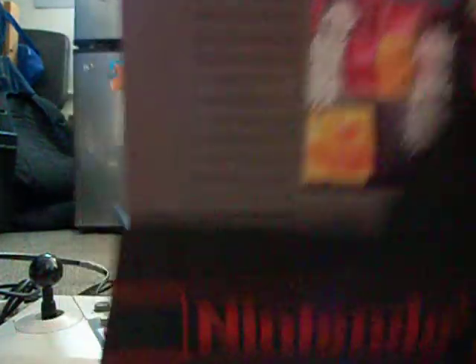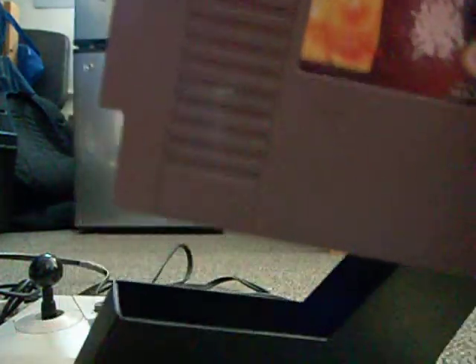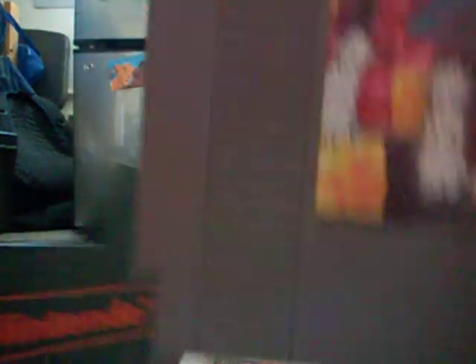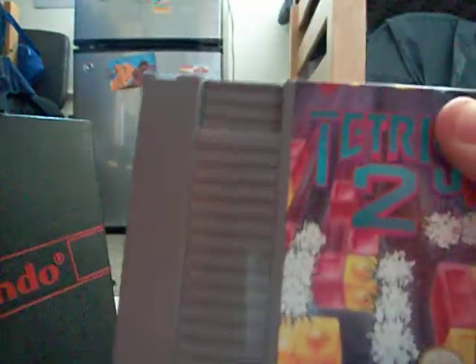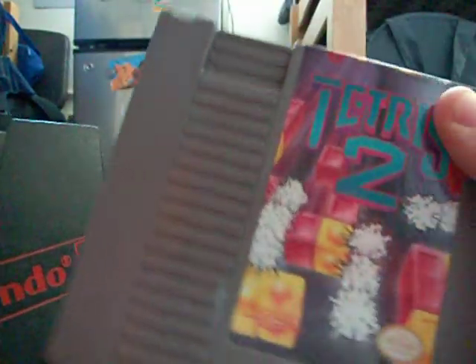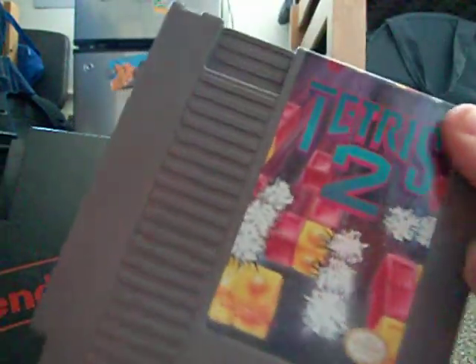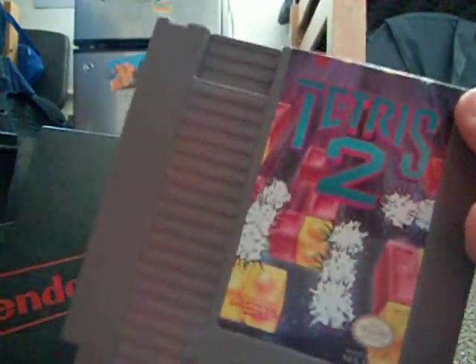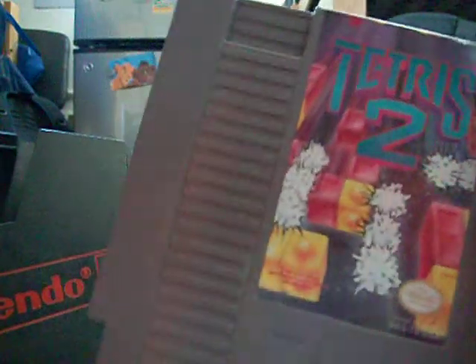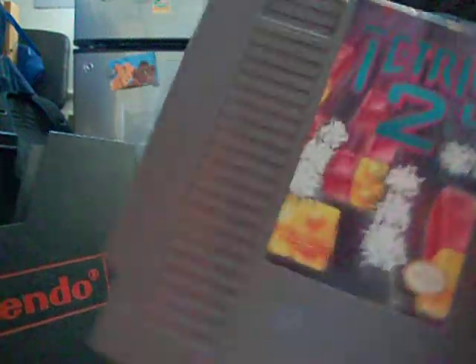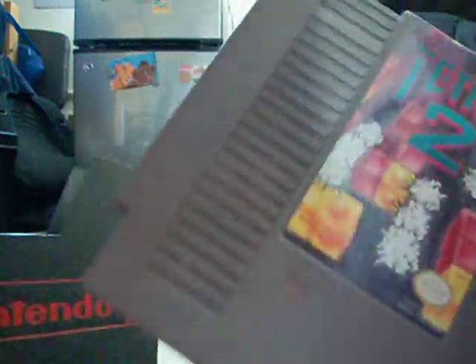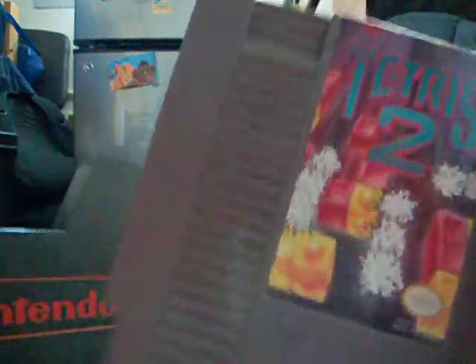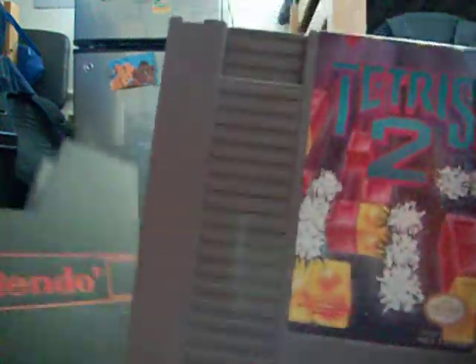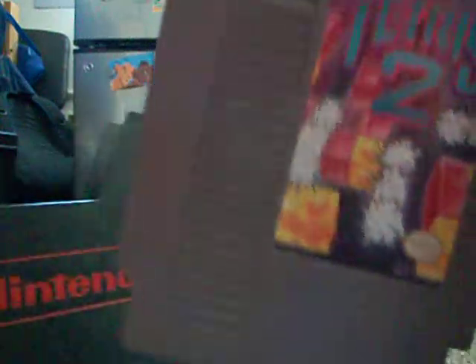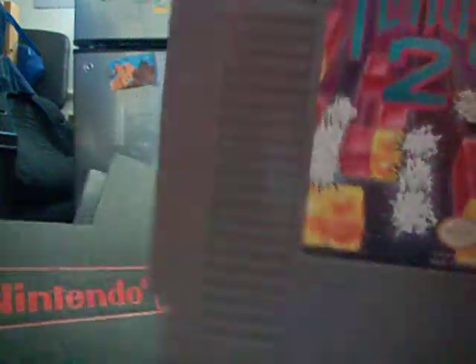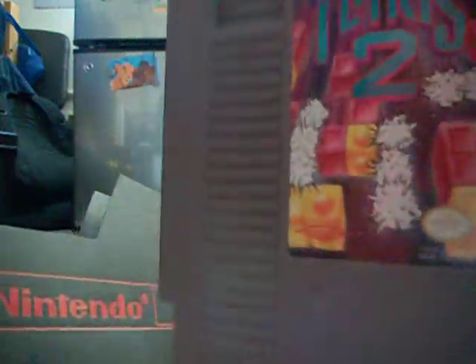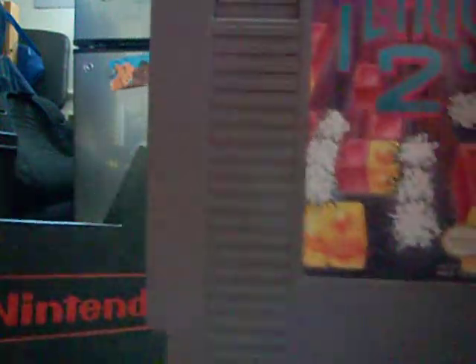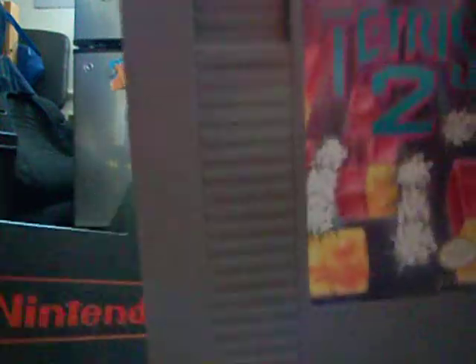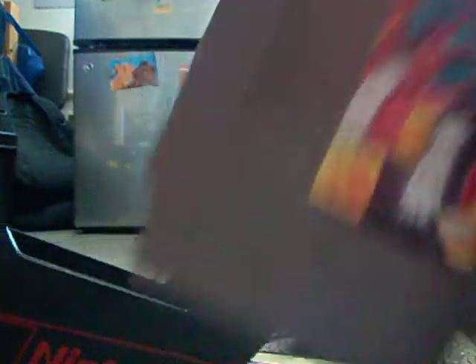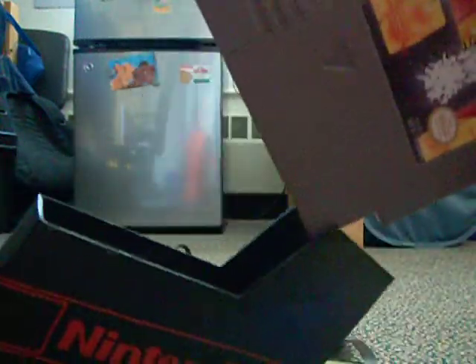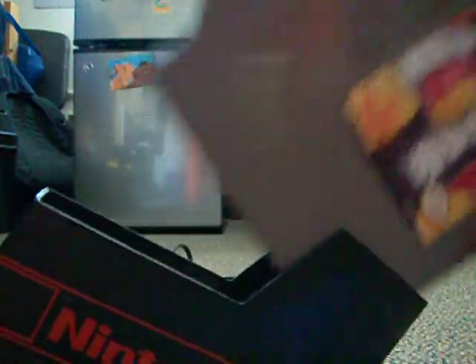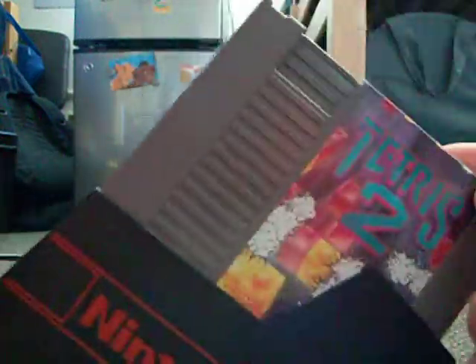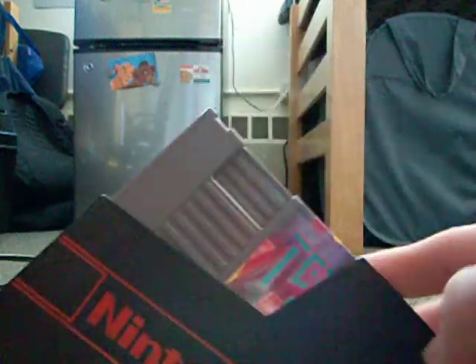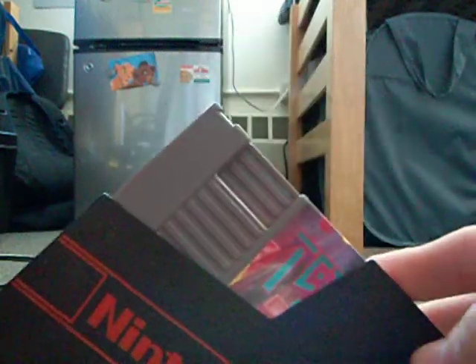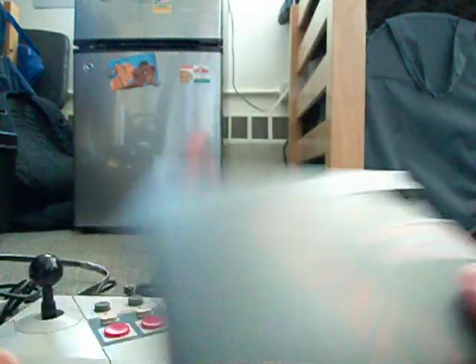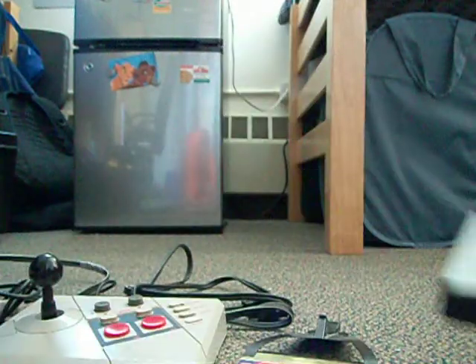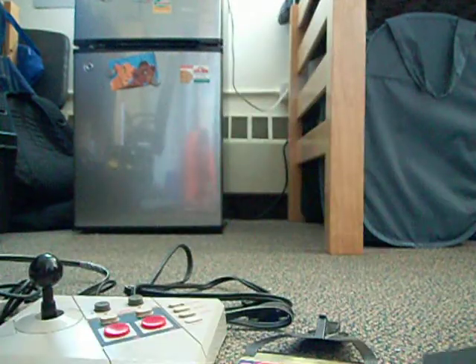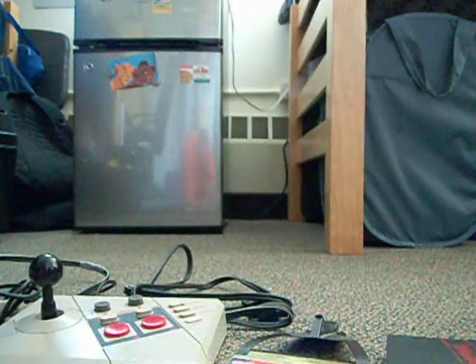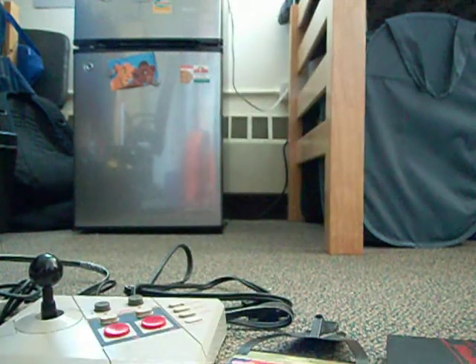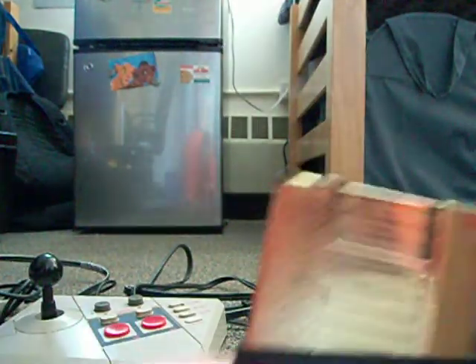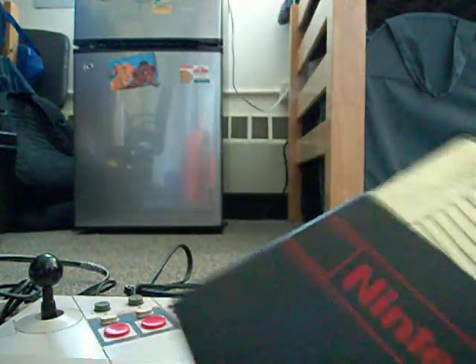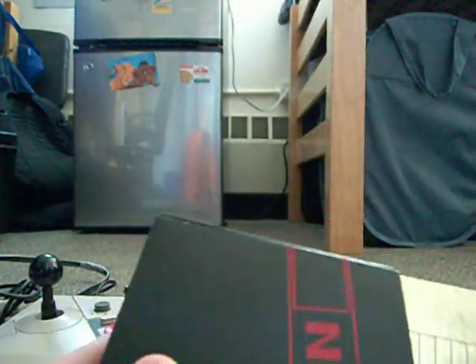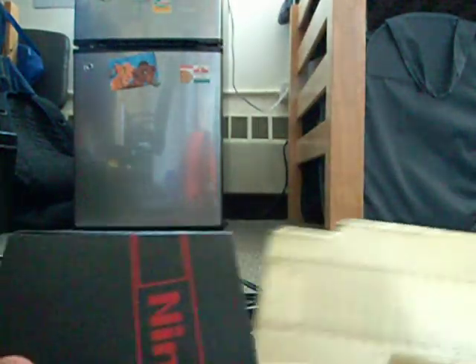In this sleeve I got Tetris 2. It was an interesting idea for them to use this. It's iffy though, because it's all color-based — not like the original Tetris with blocks. It is blocks, but you have to color match.